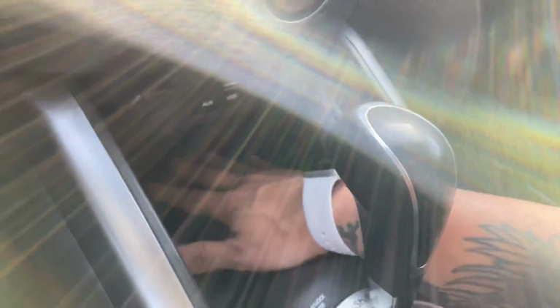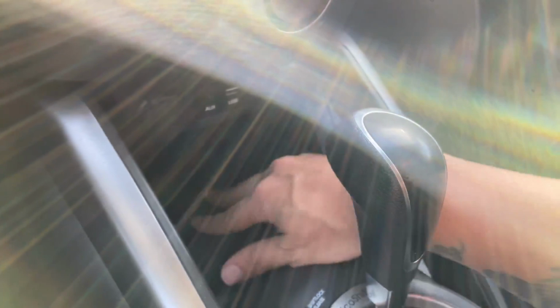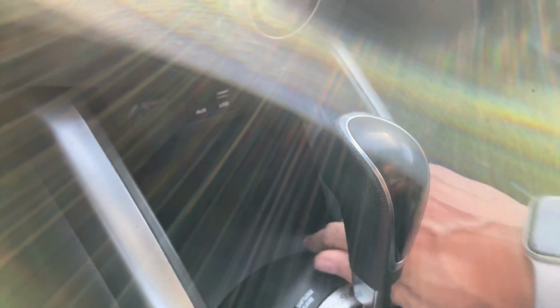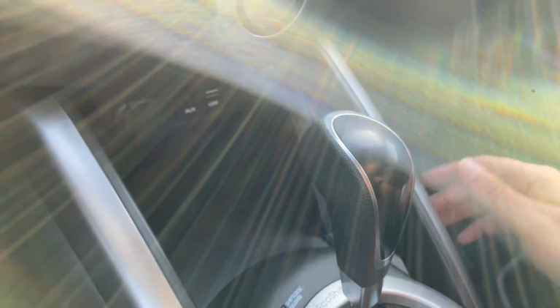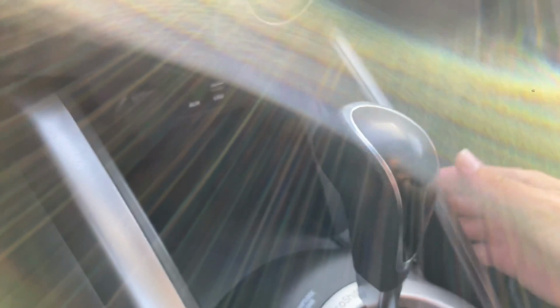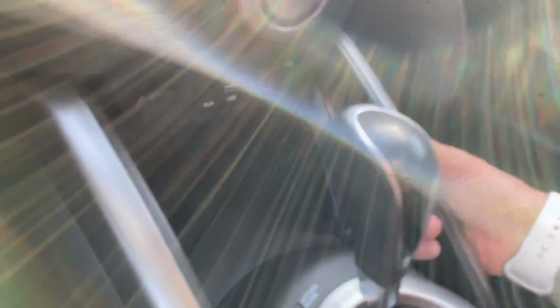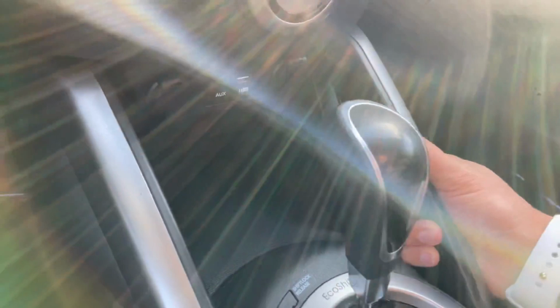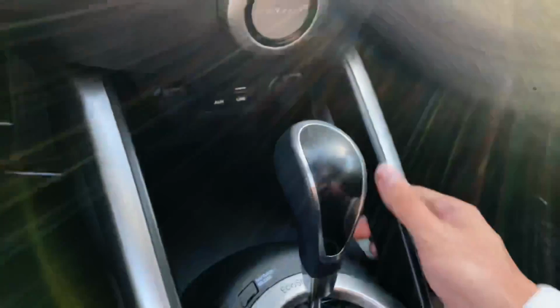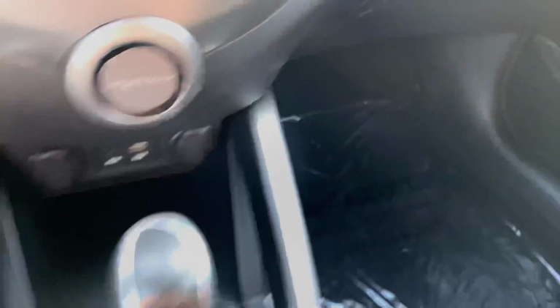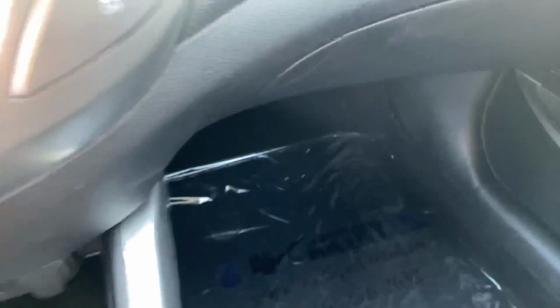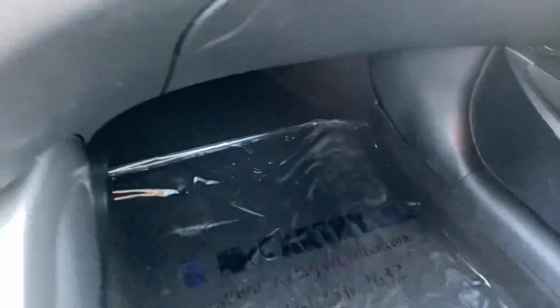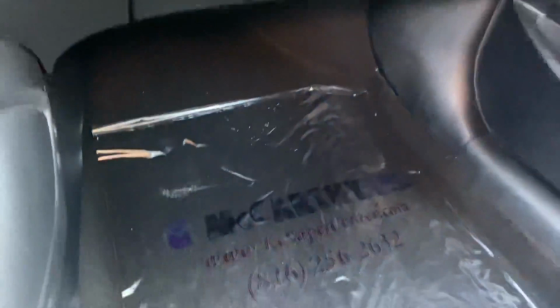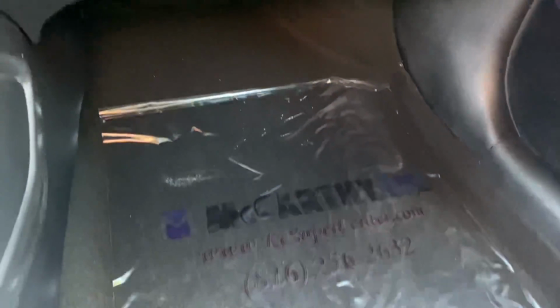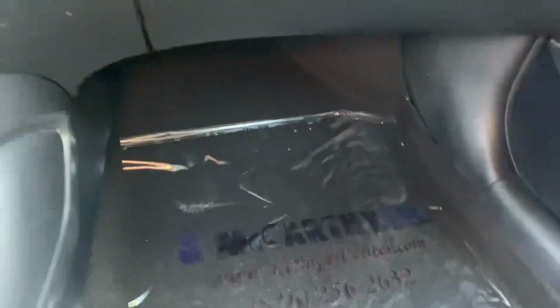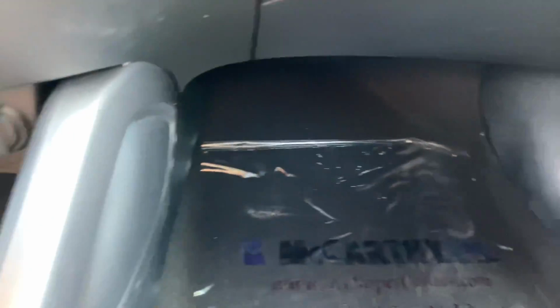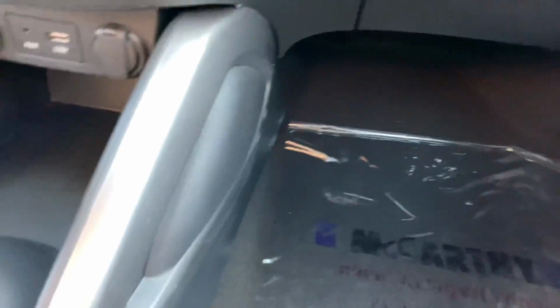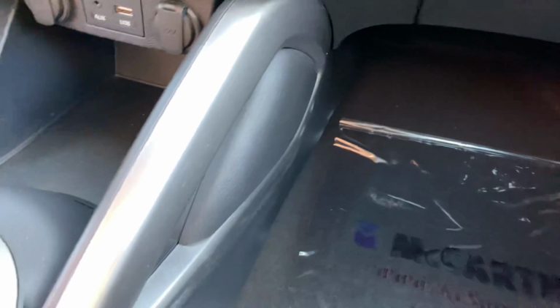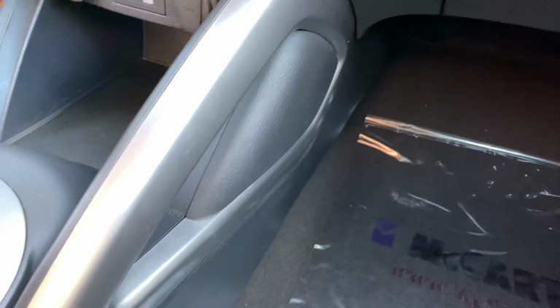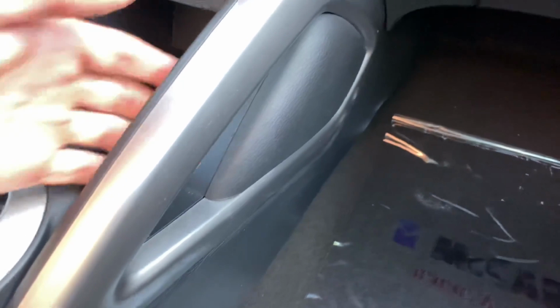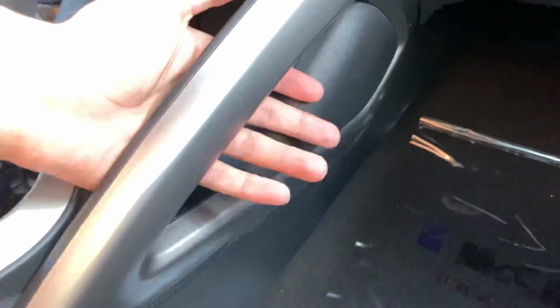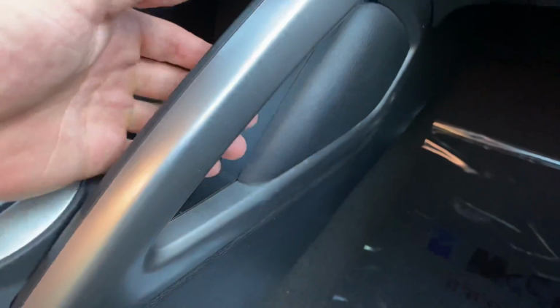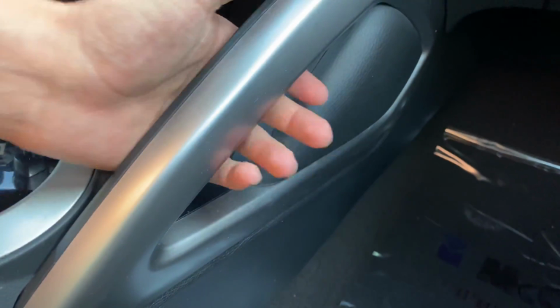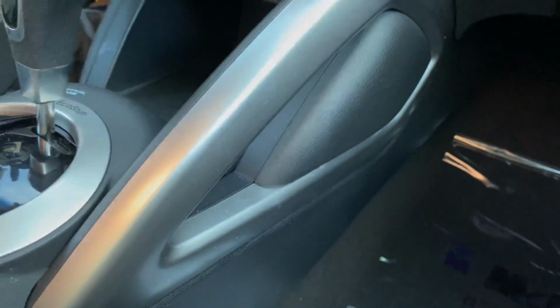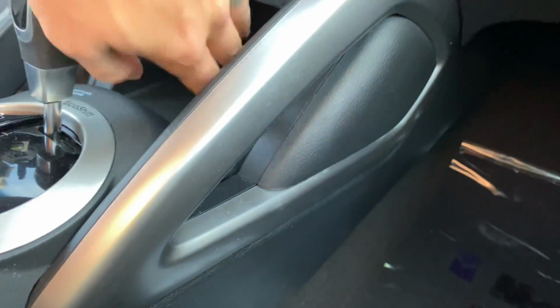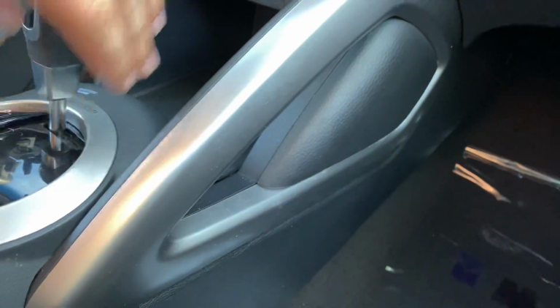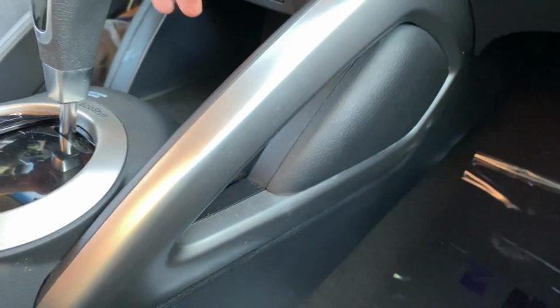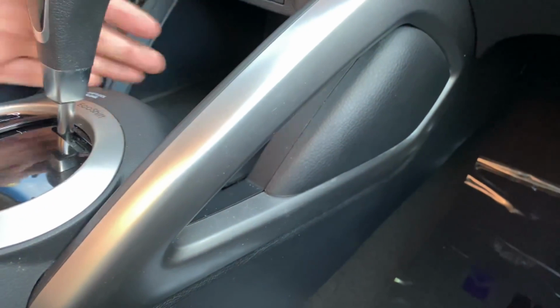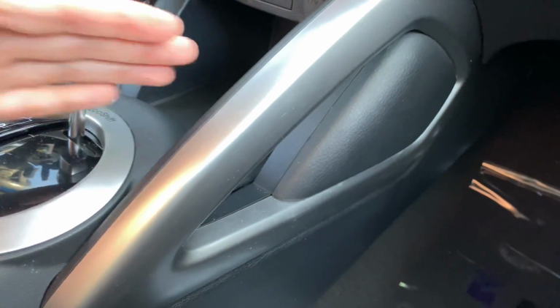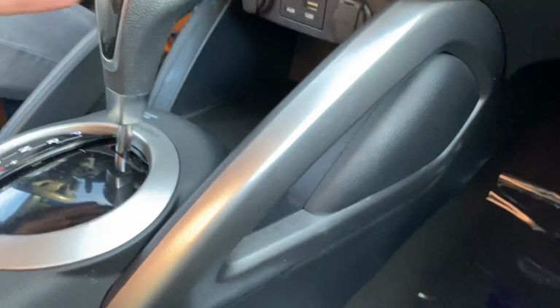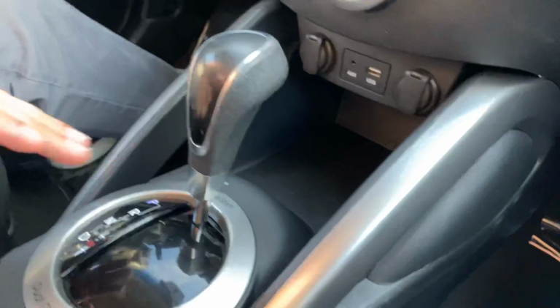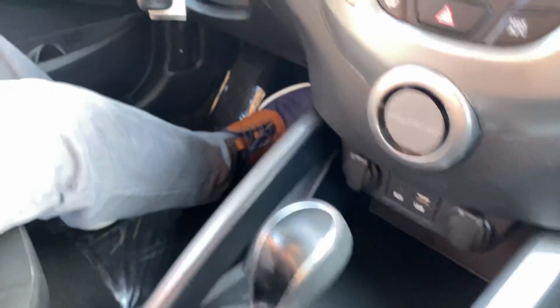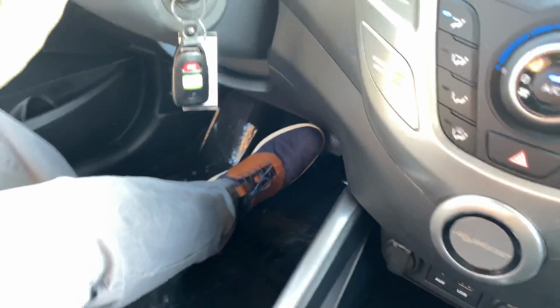Down below, you have a nicely sized power and storage center. We've got two 12-volt ports, a USB, and an auxiliary port, plus some nice storage to the left and right. You can route cables through here to keep them unobstructed from the shifting area.